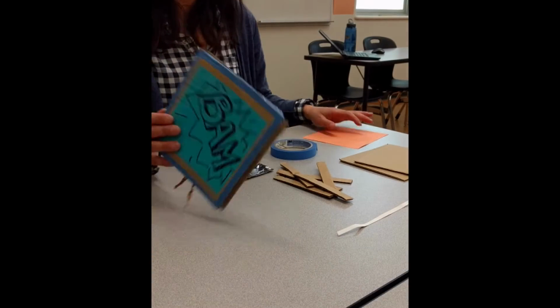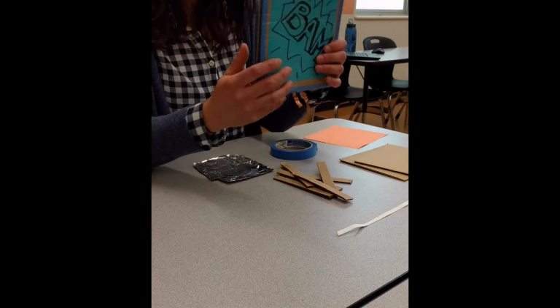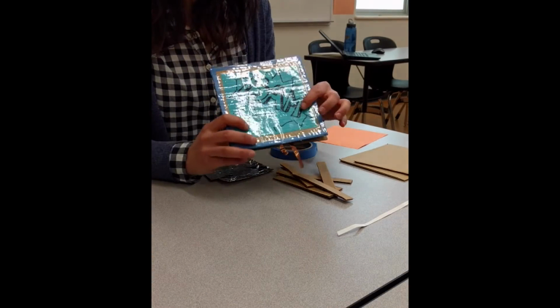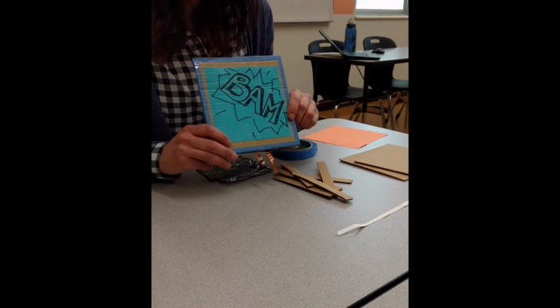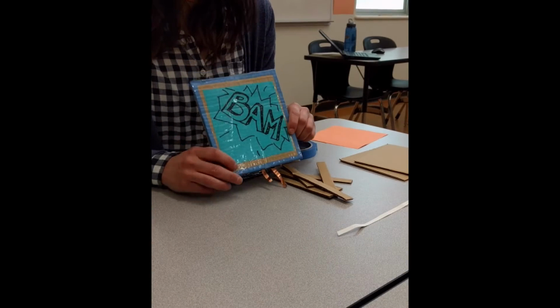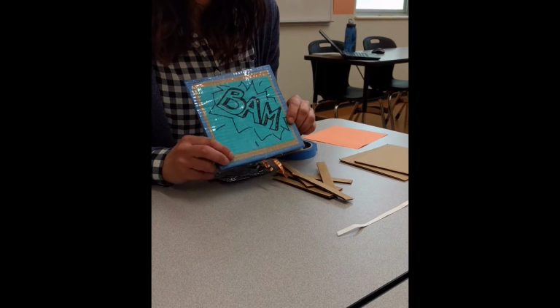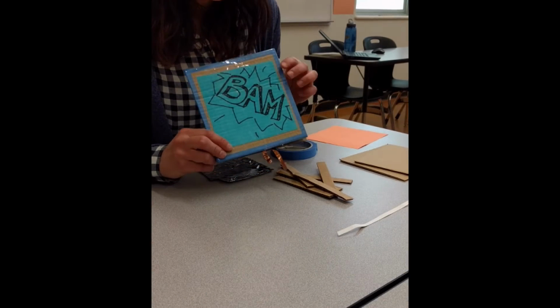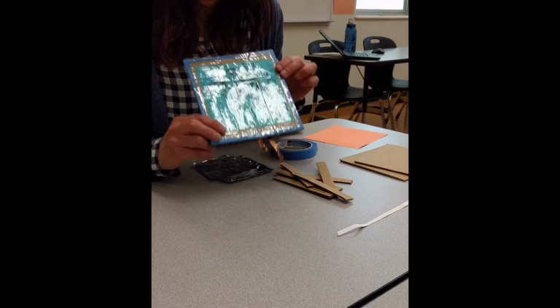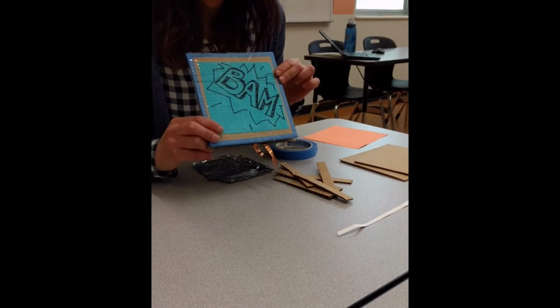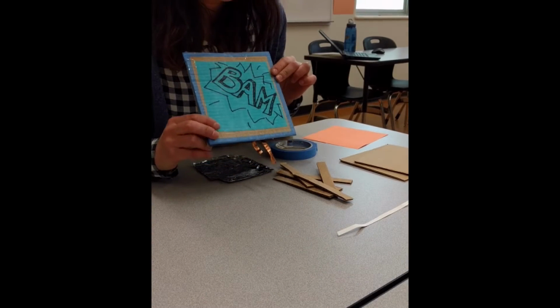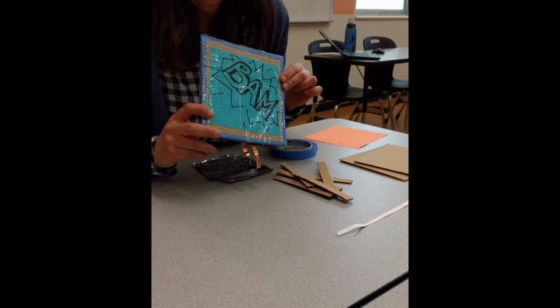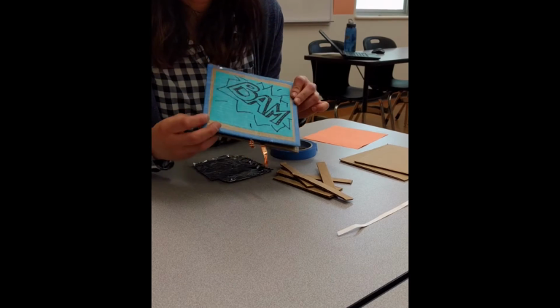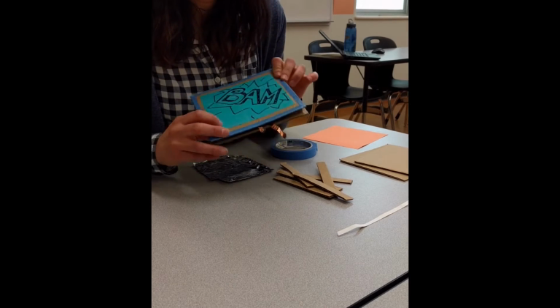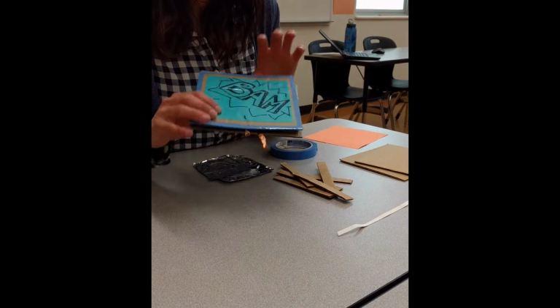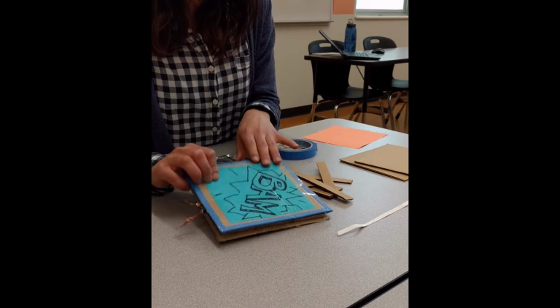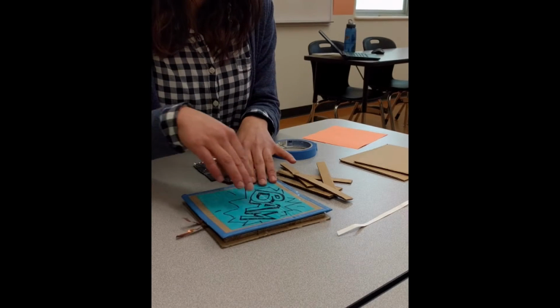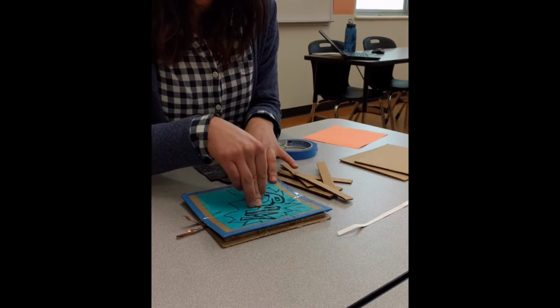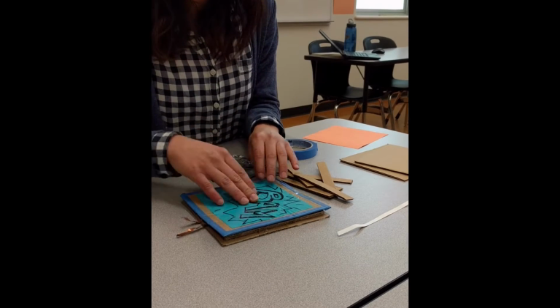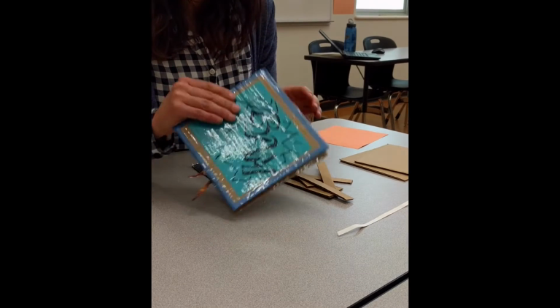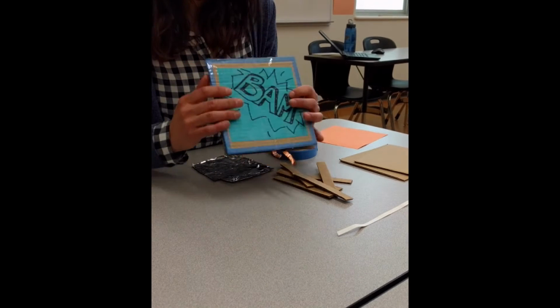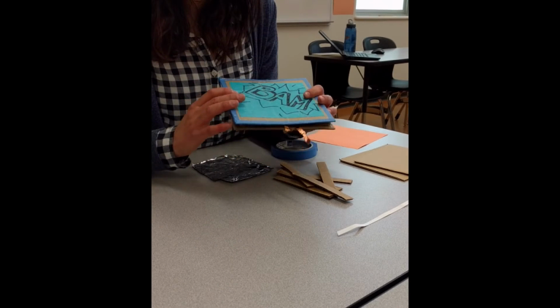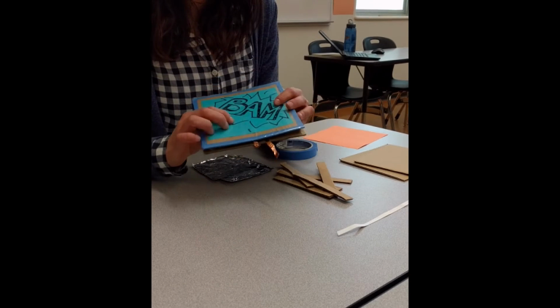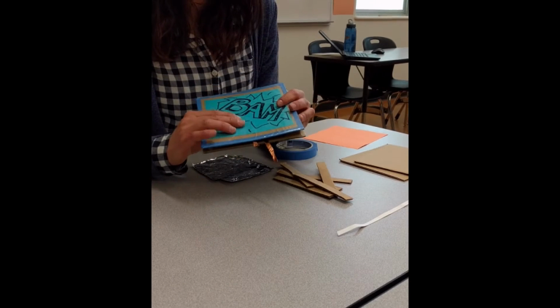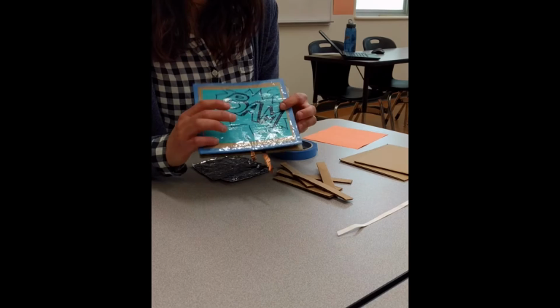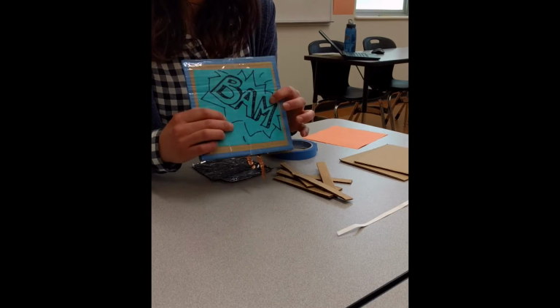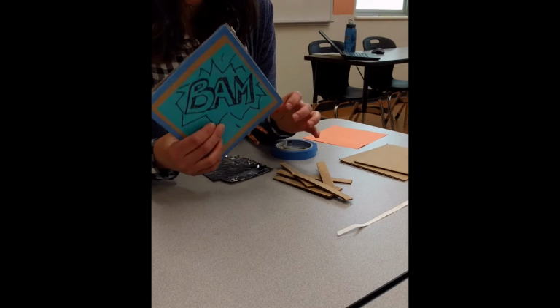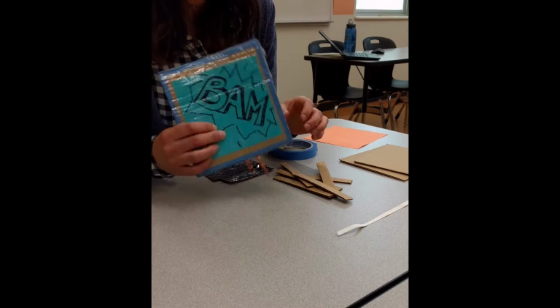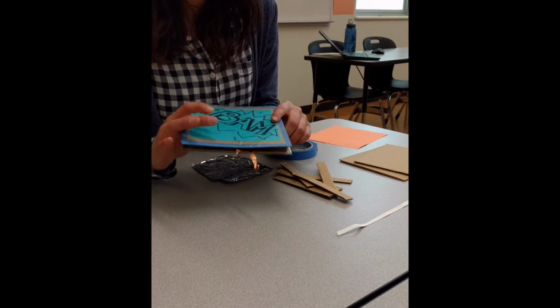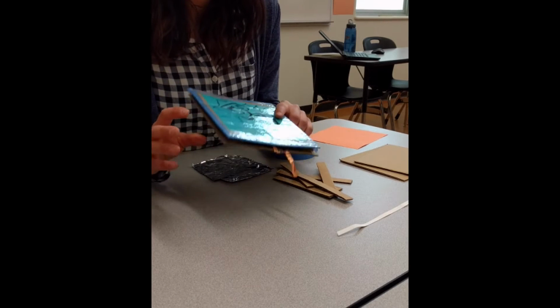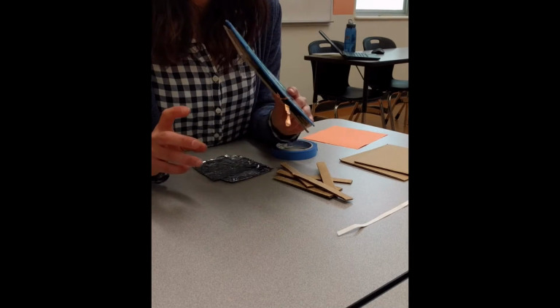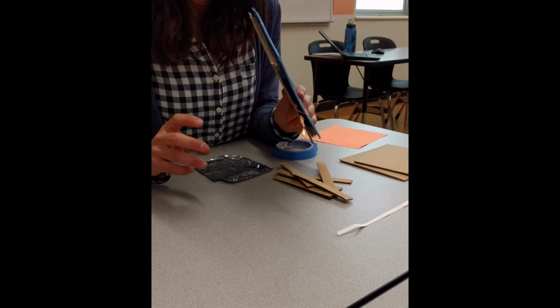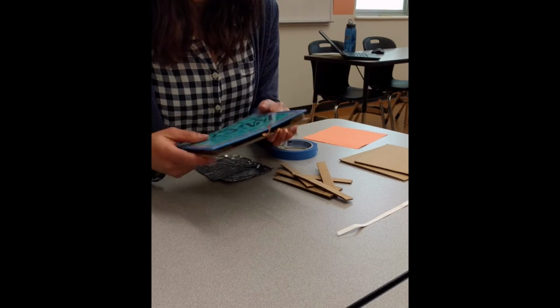Today I'm going to show you how to make a button for your Makey Makey that's more like a traditional button, where you just press down on it and it will activate that key in your program.